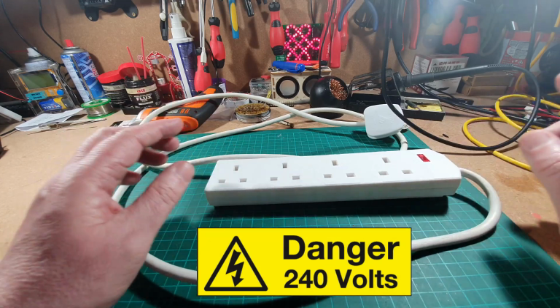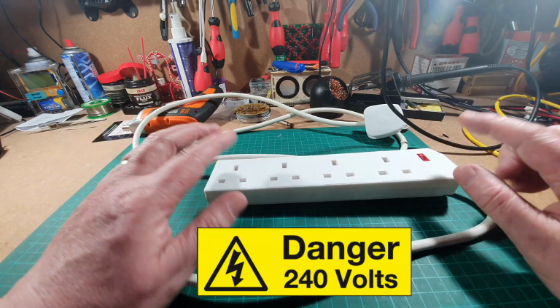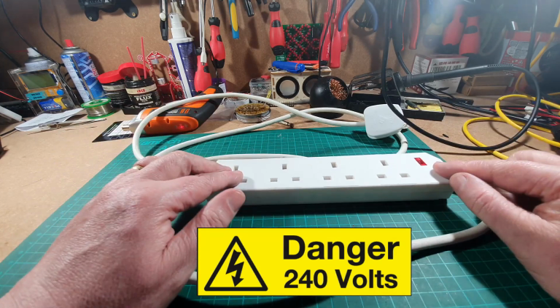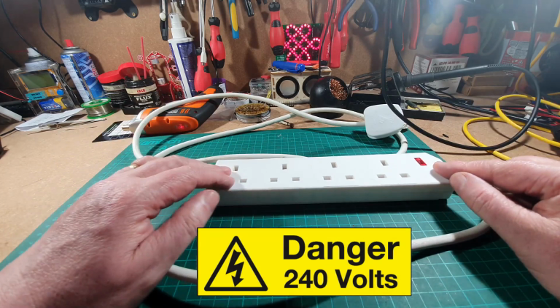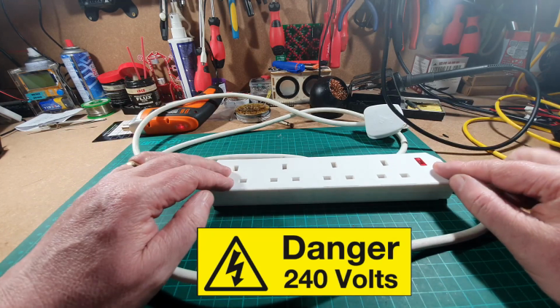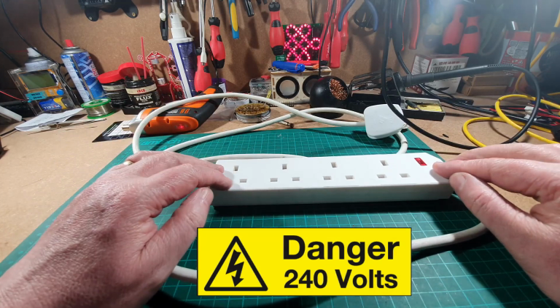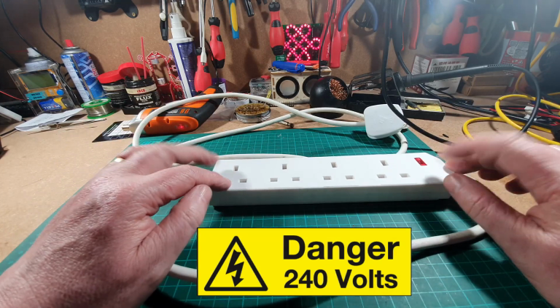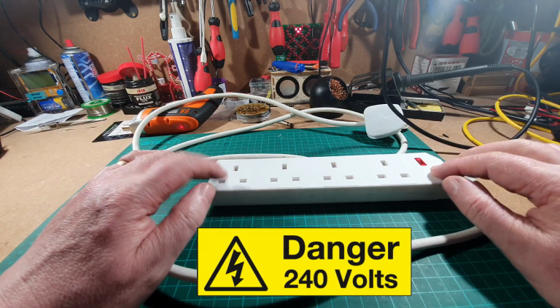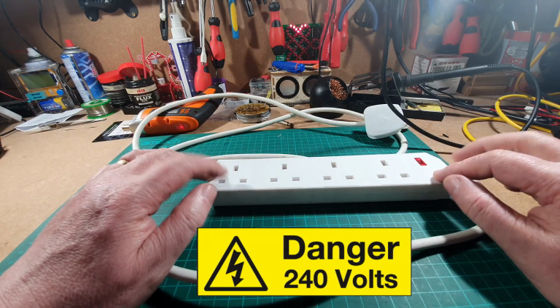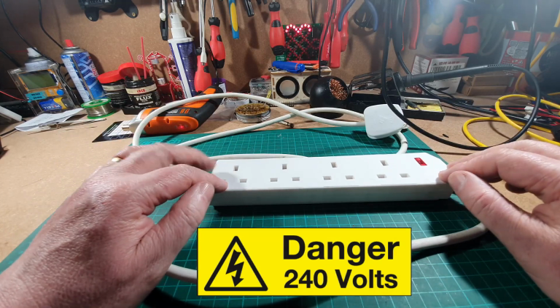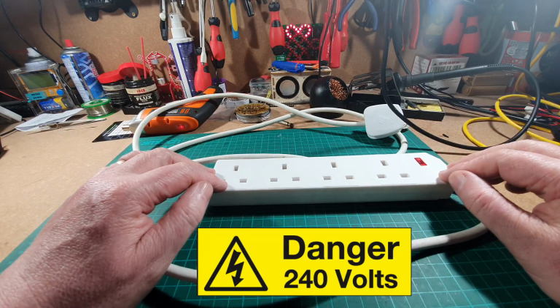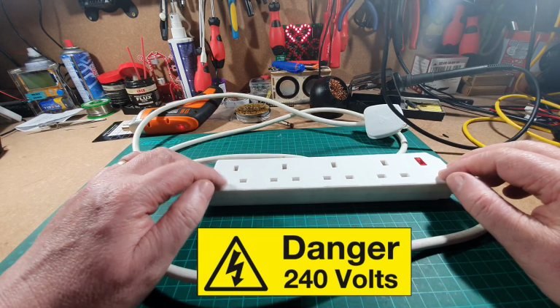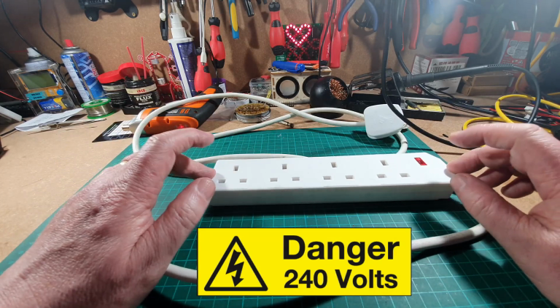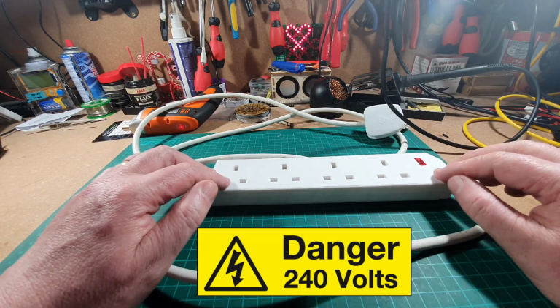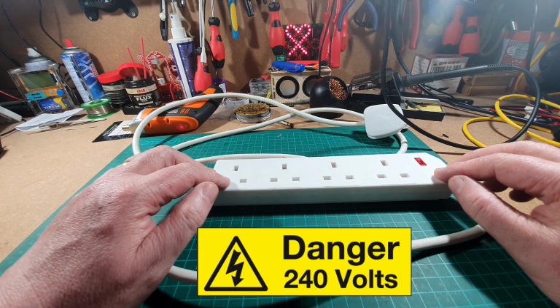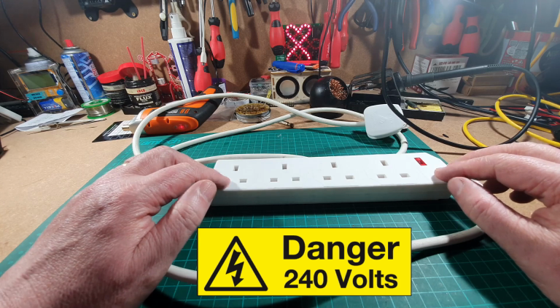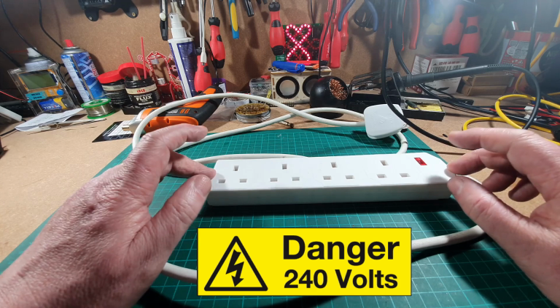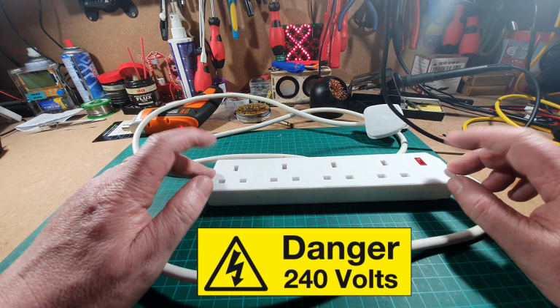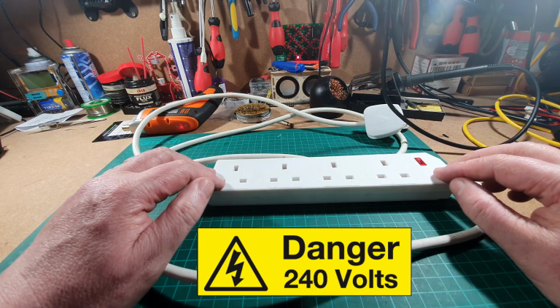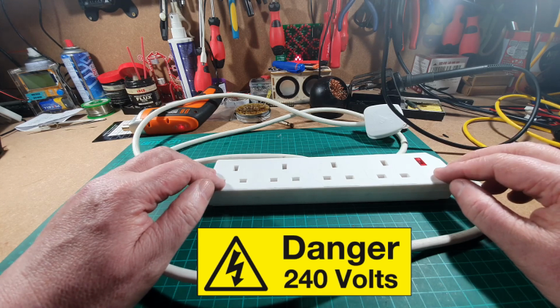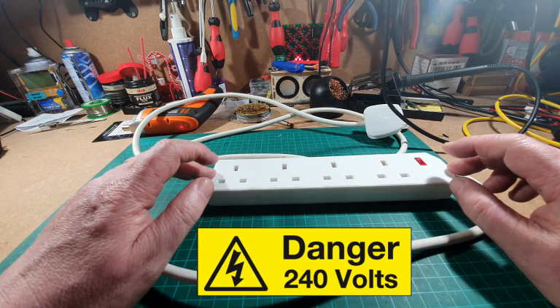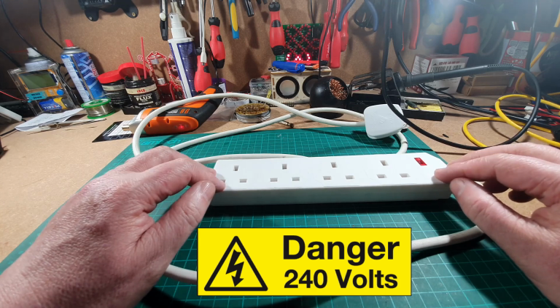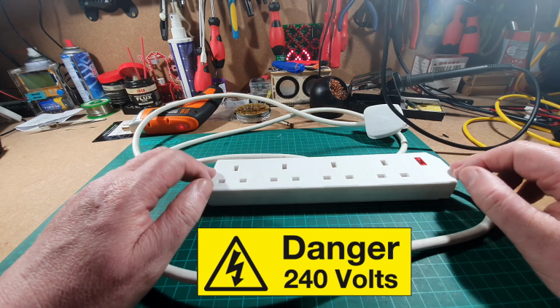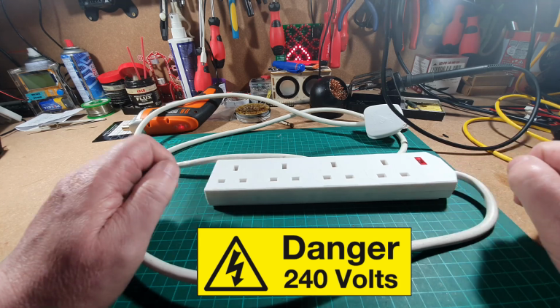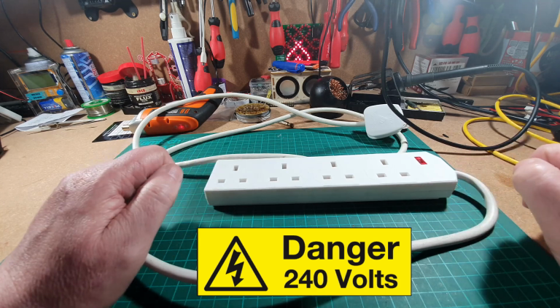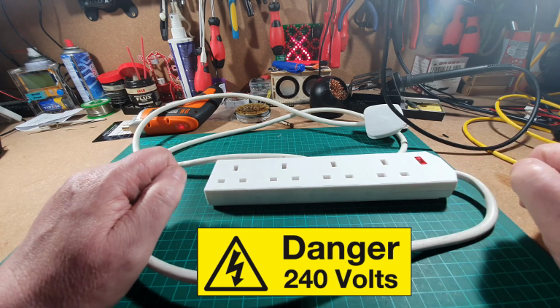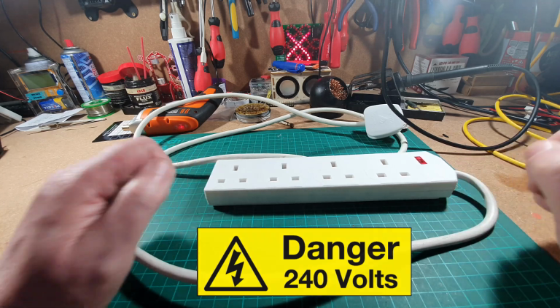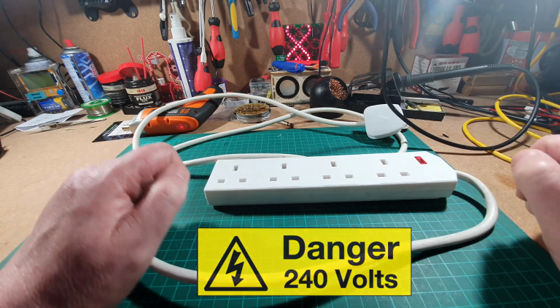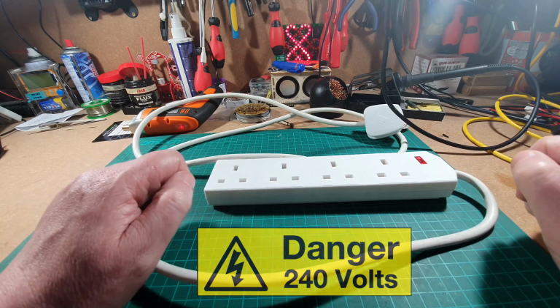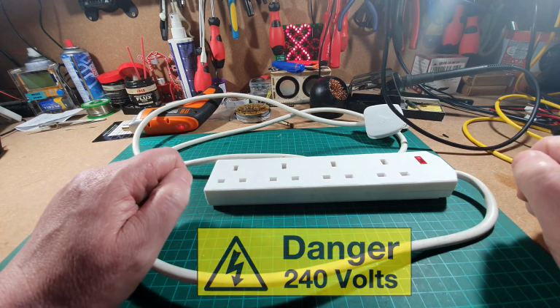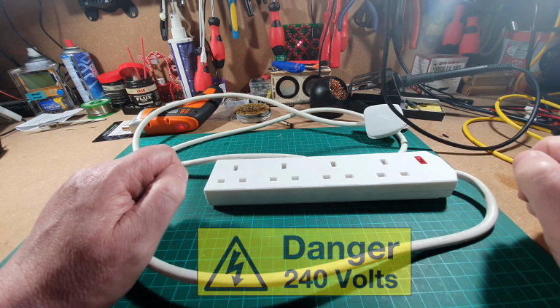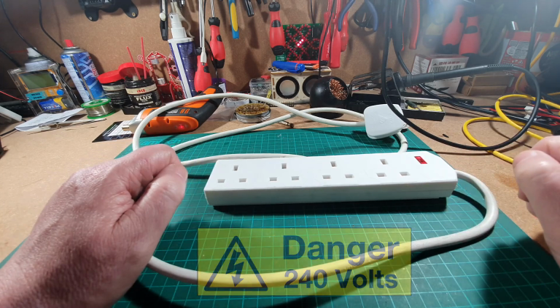Before we do anything, we're going to be playing about with mains electricity. This can kill. Only attempt anything like this if you know what you're doing.